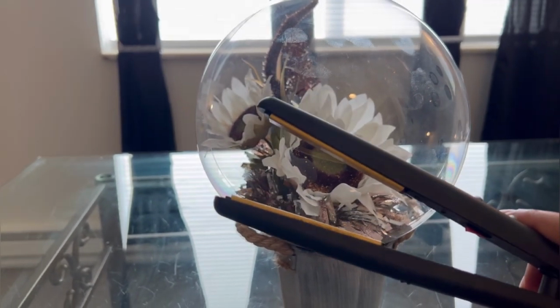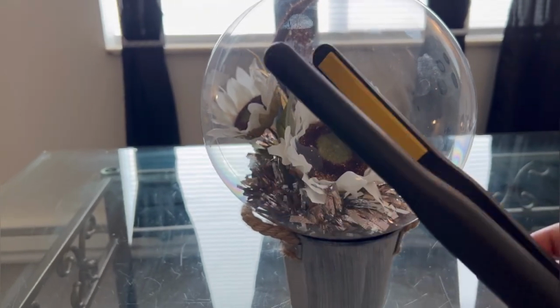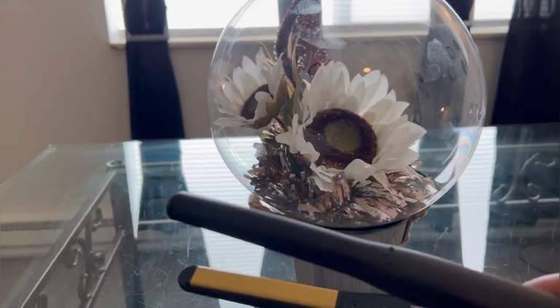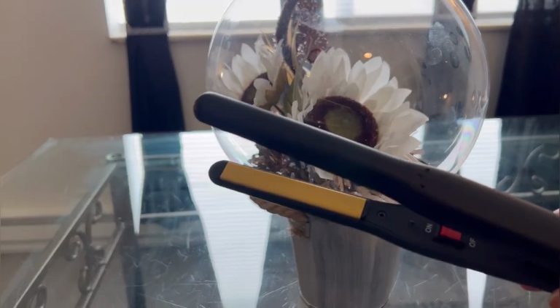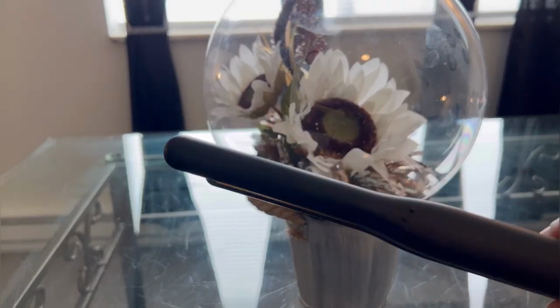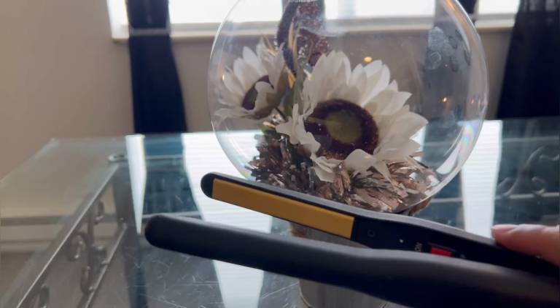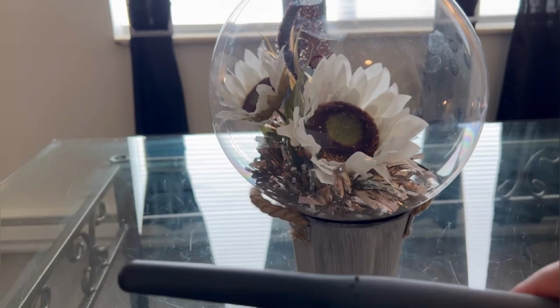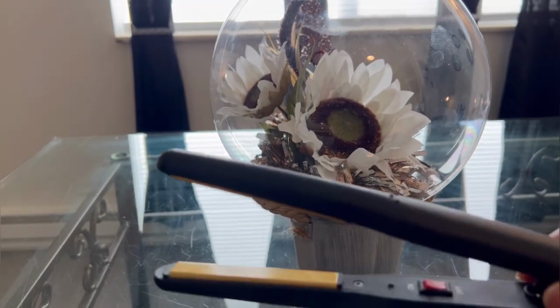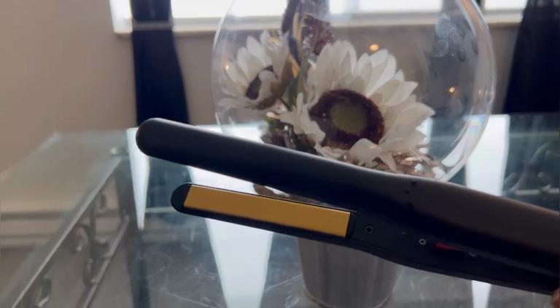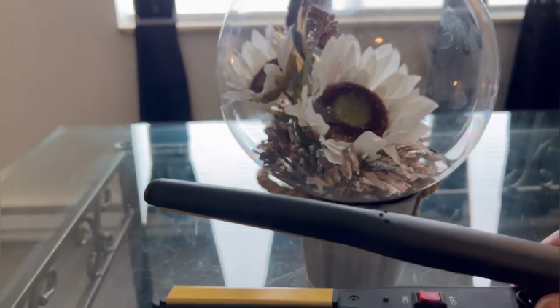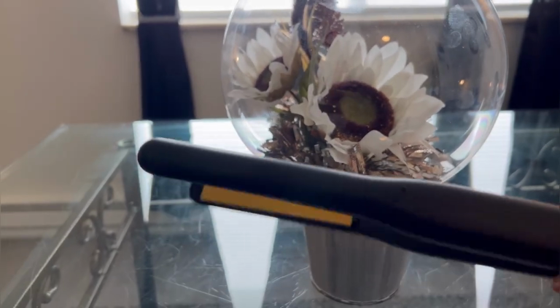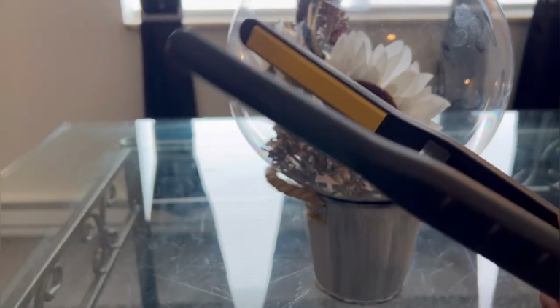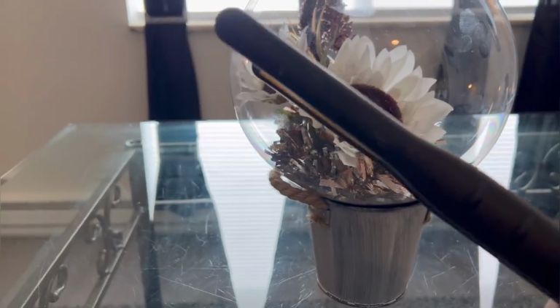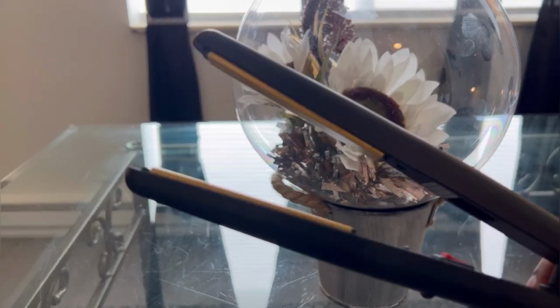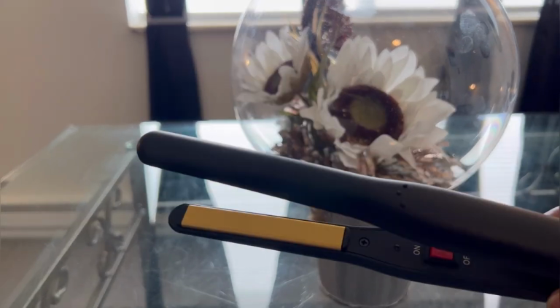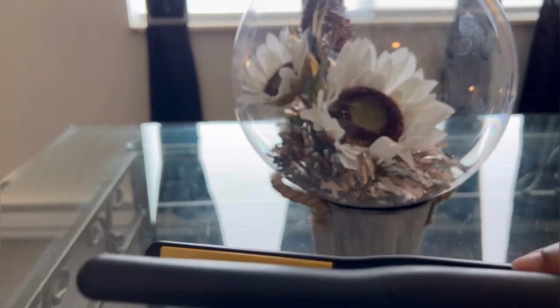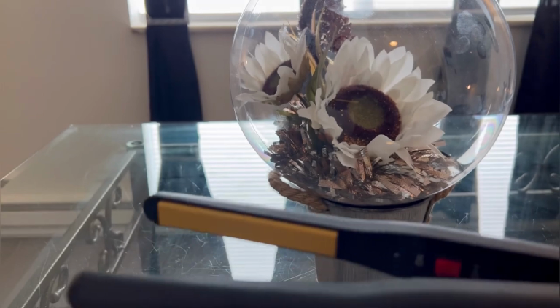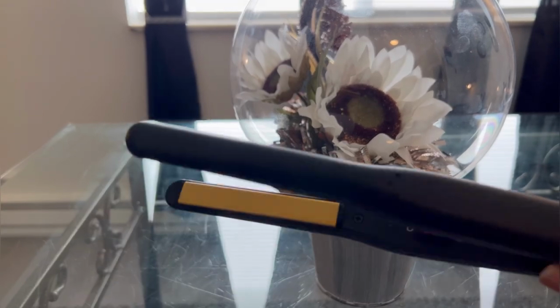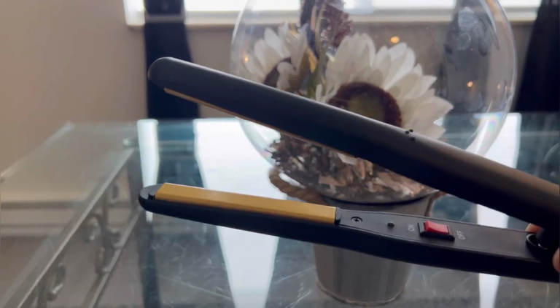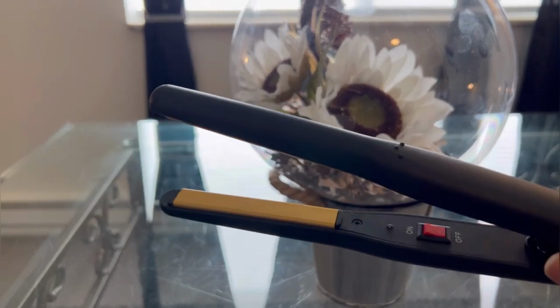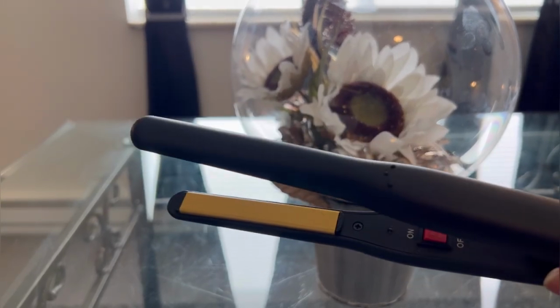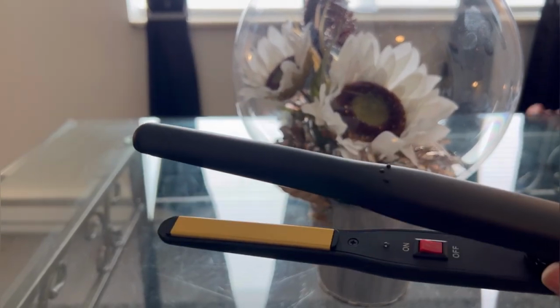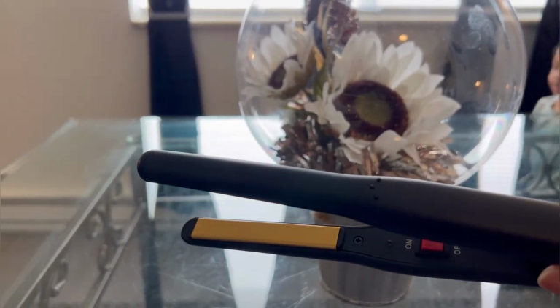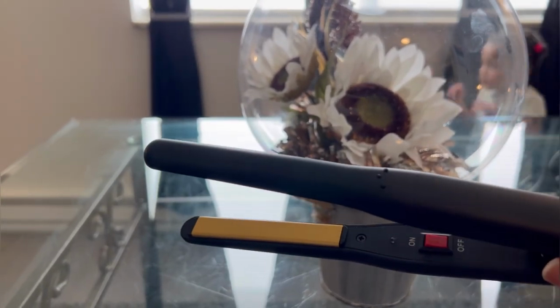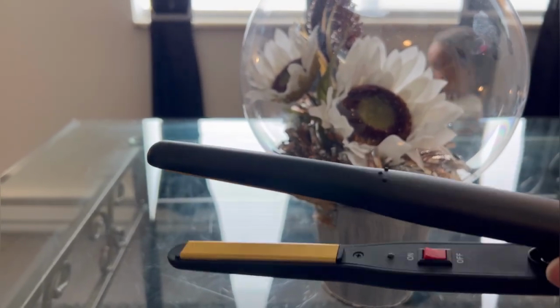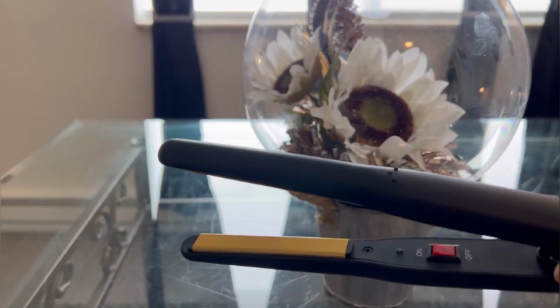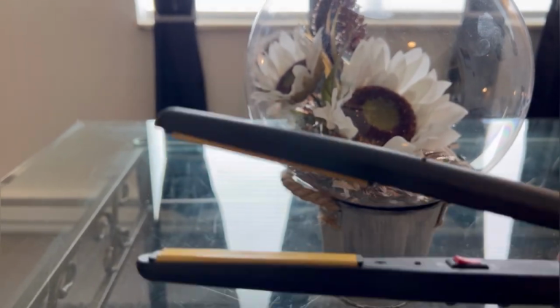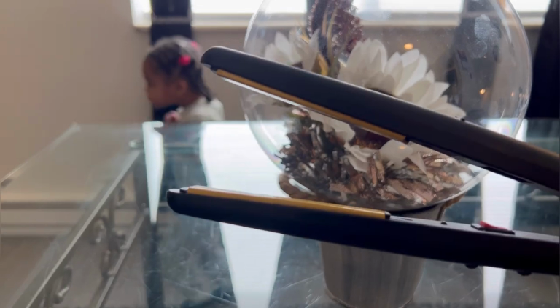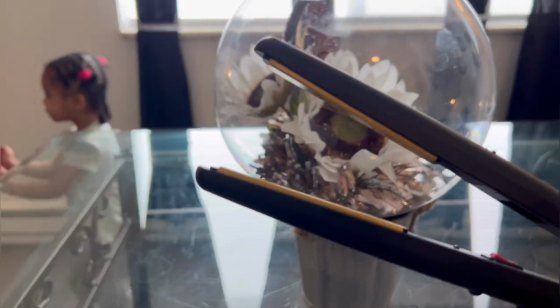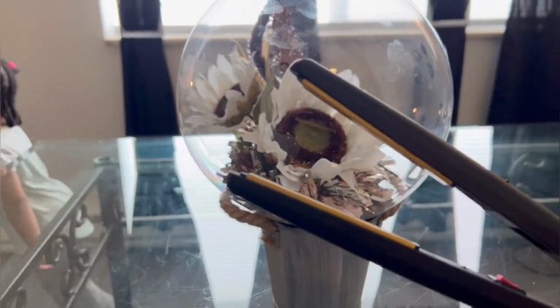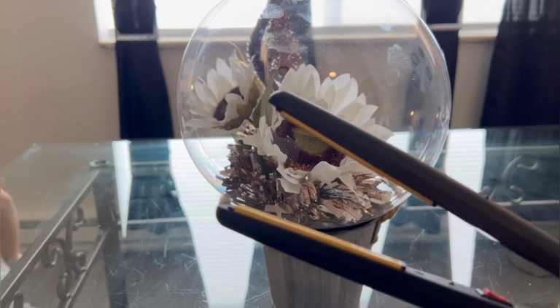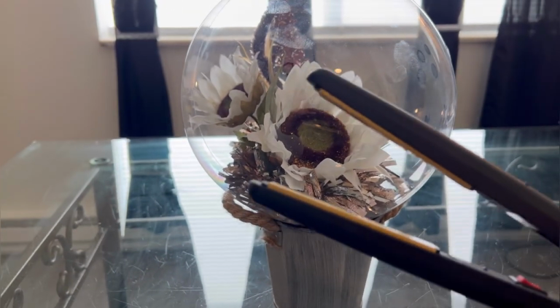Now these bad boys are so cheap they don't even have a brand on them. These things are so cheap they don't even have a high or low — they just got an on and off button. But we're gonna rock with them for this video.